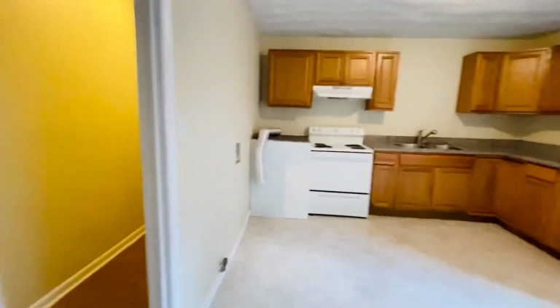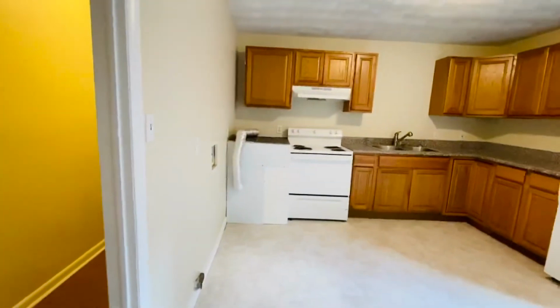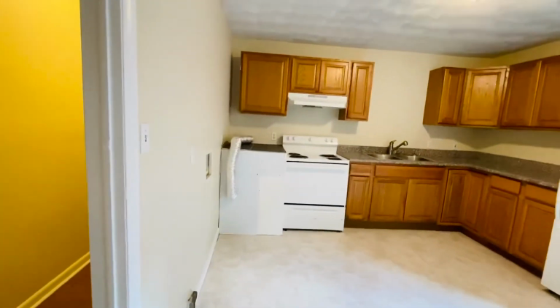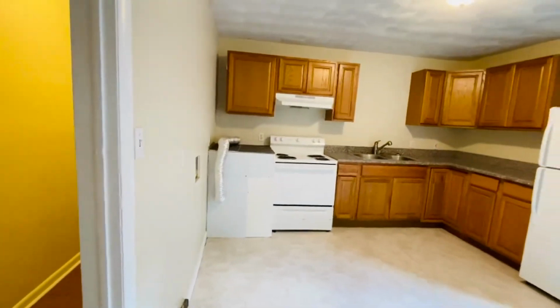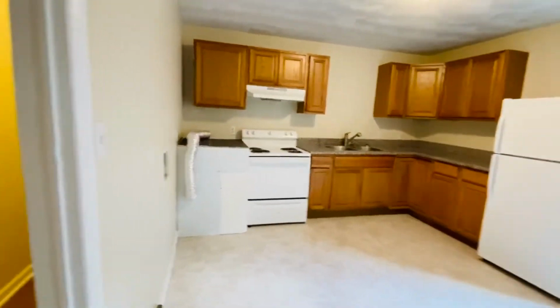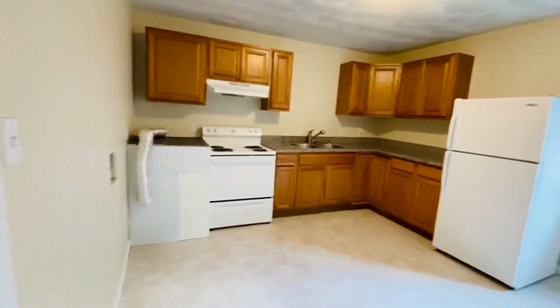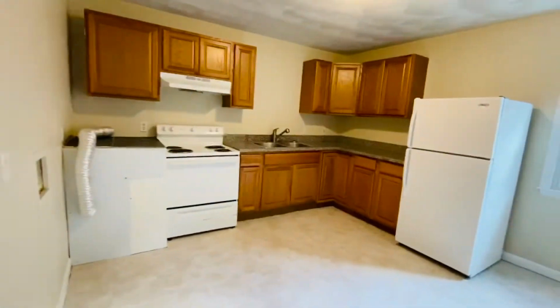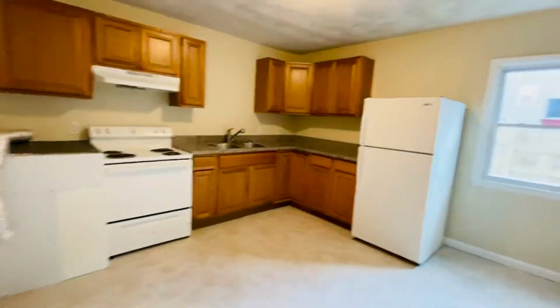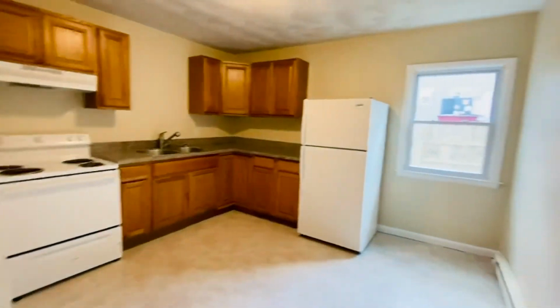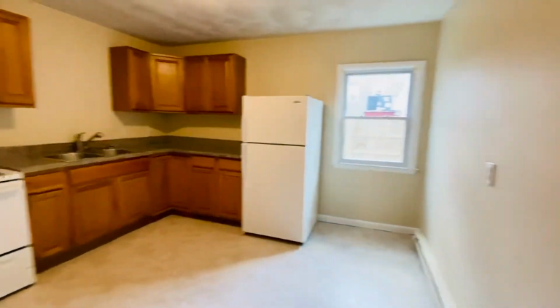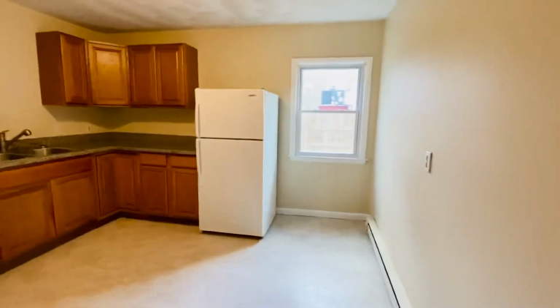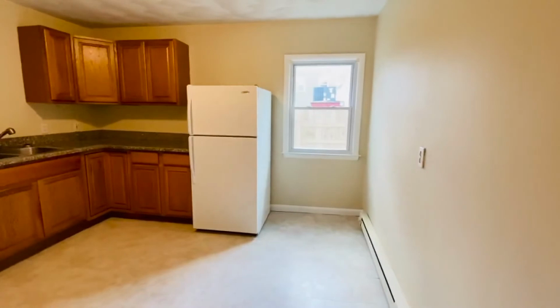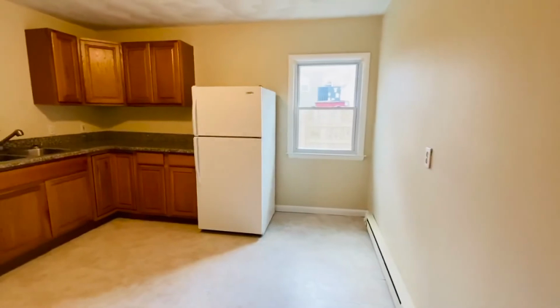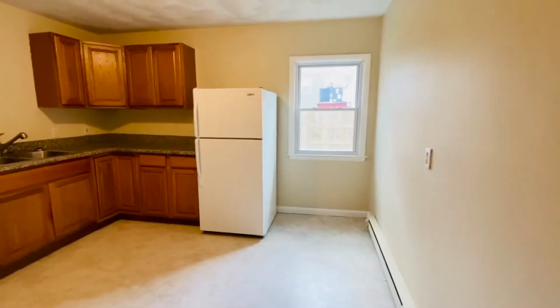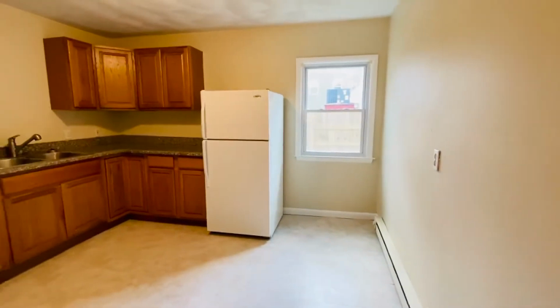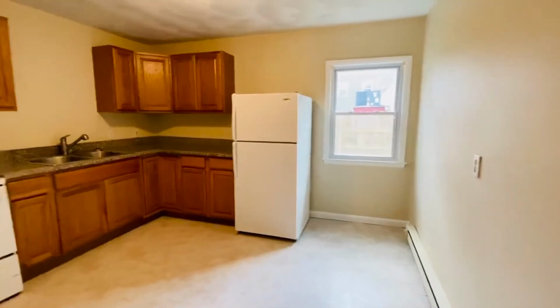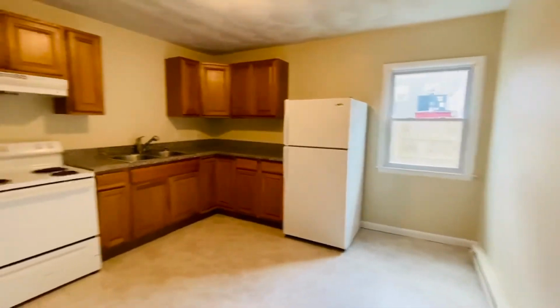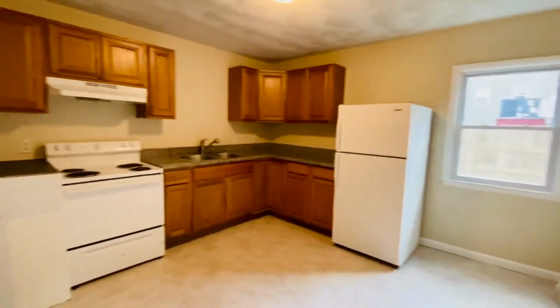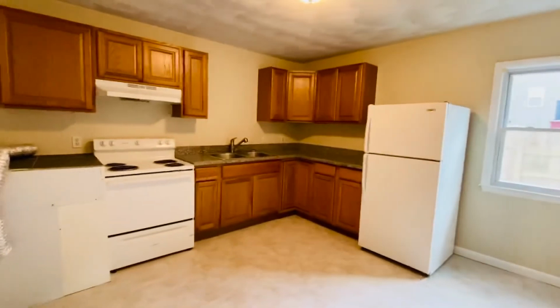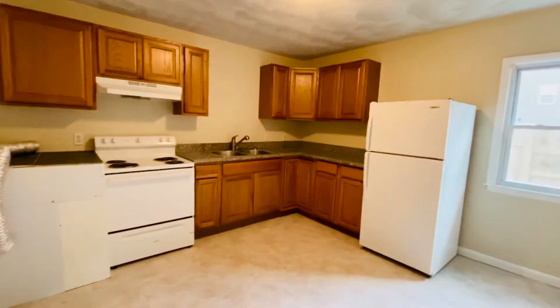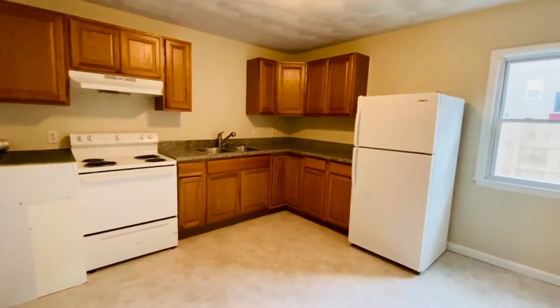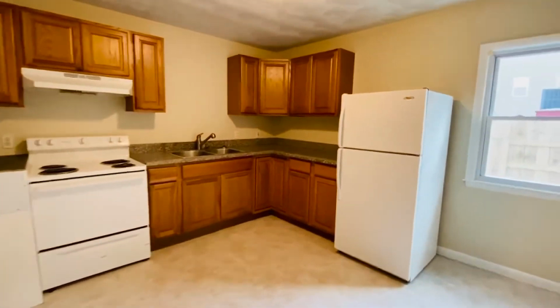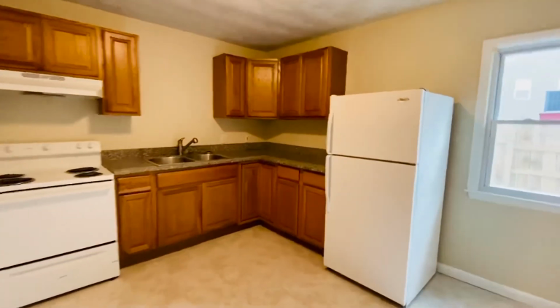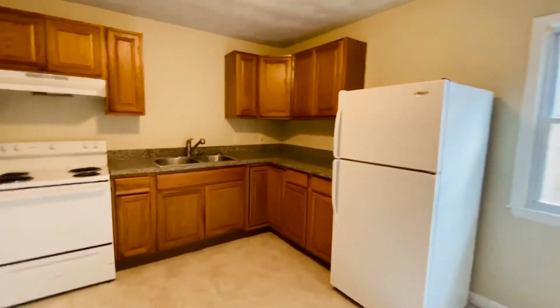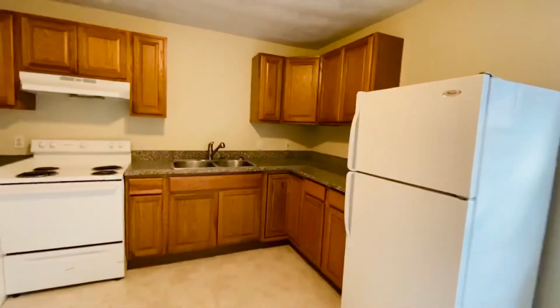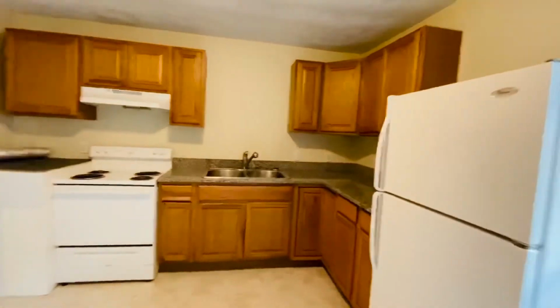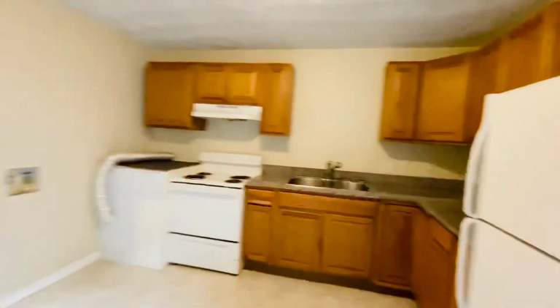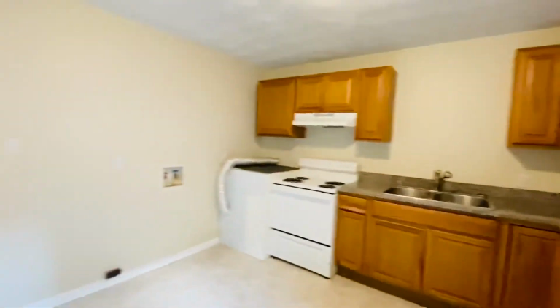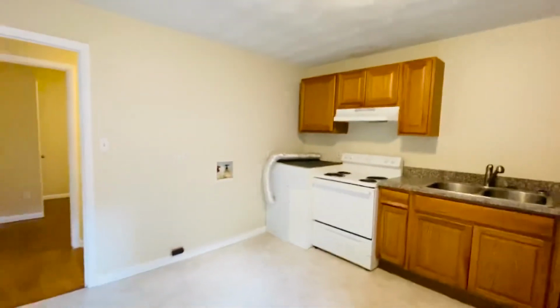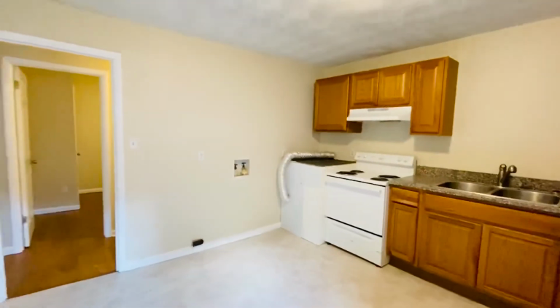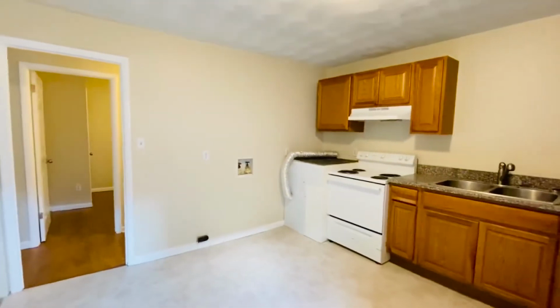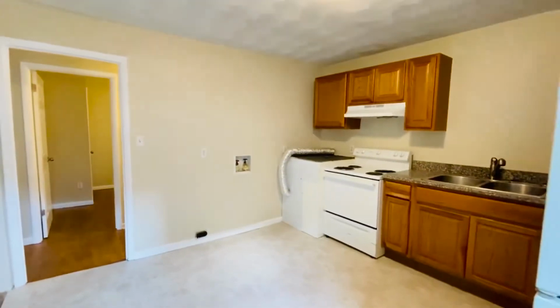We do have washer-dryer hookup. For an apartment, this is so much living here. Pretty countertops, and we have a Lazy Susan there in the corner. Washer-dryer hookups are here.